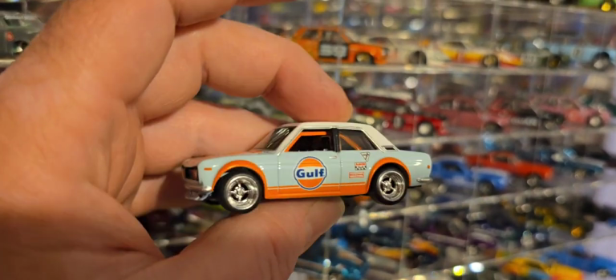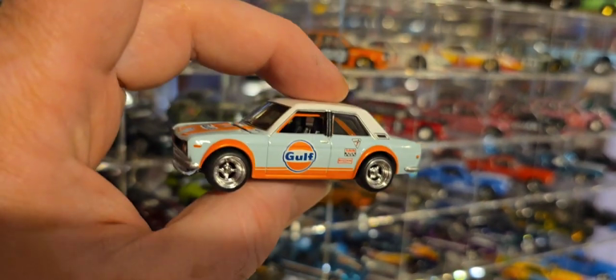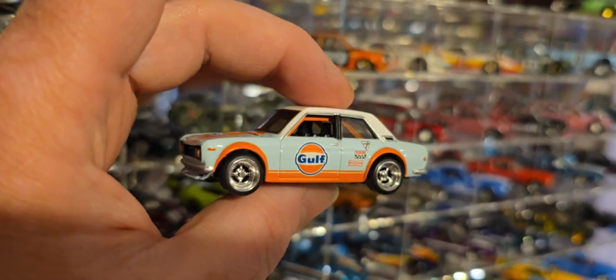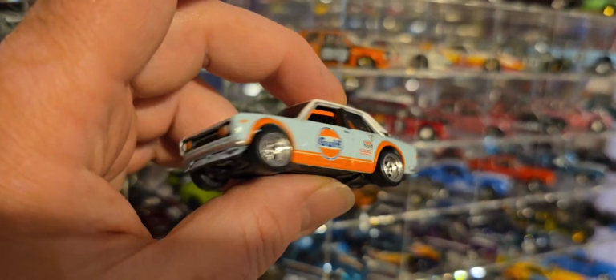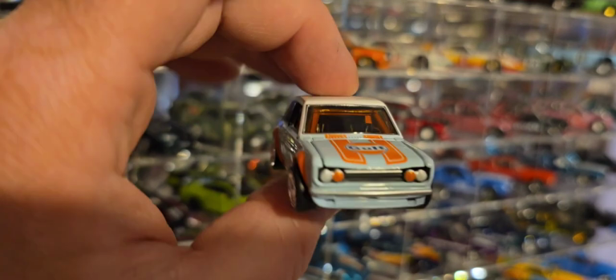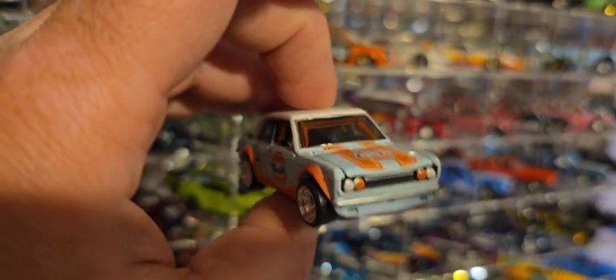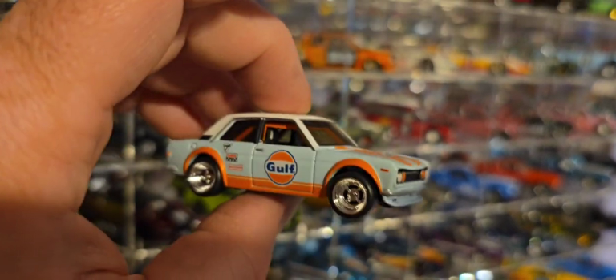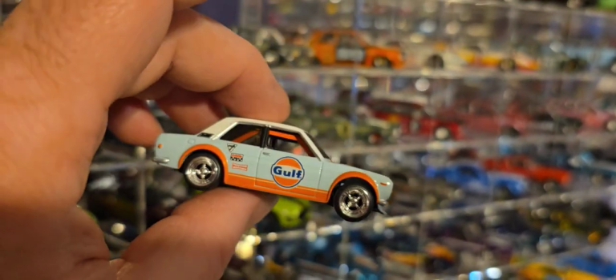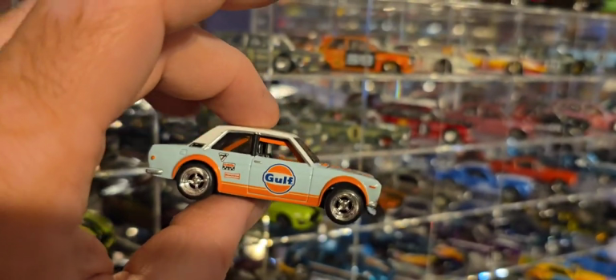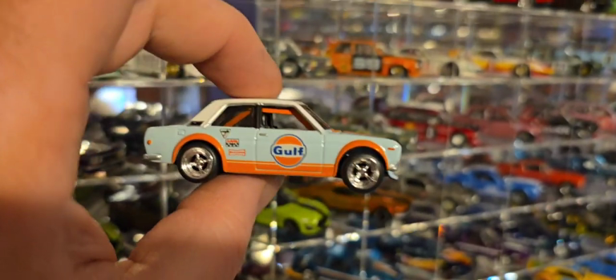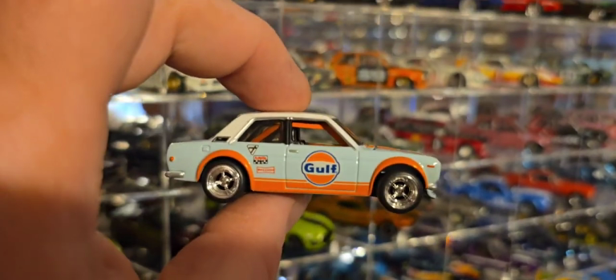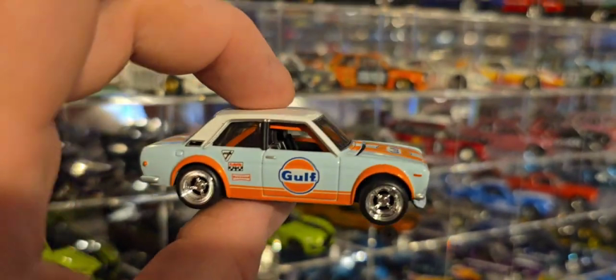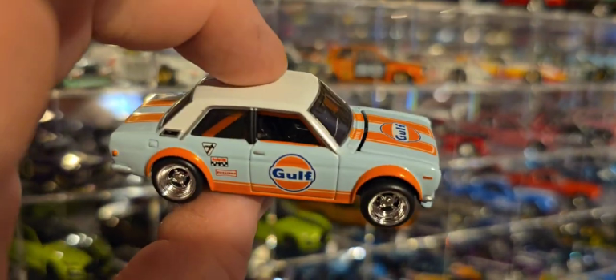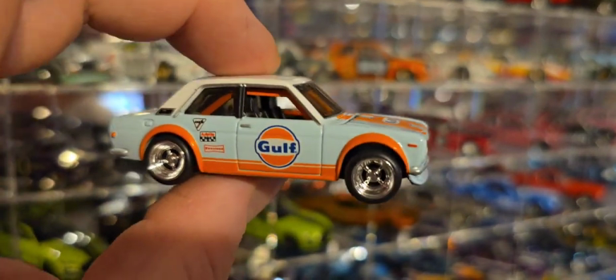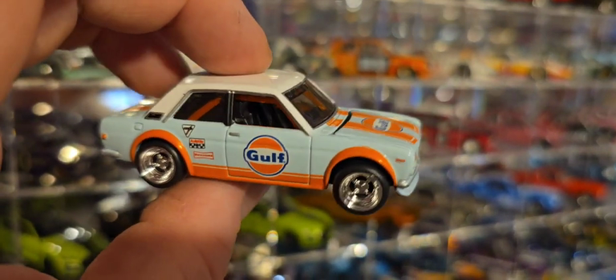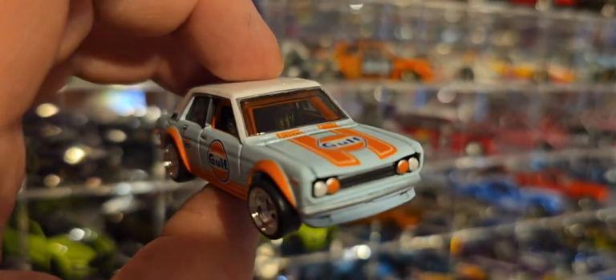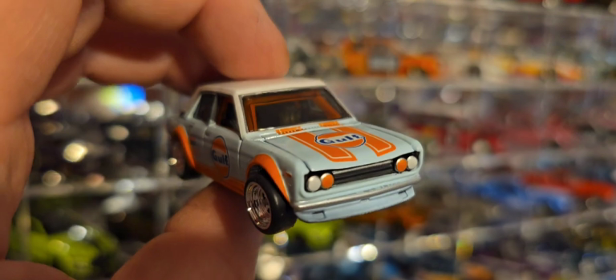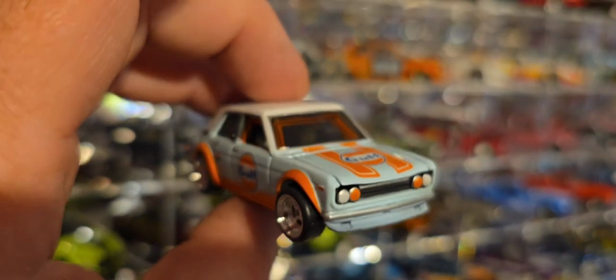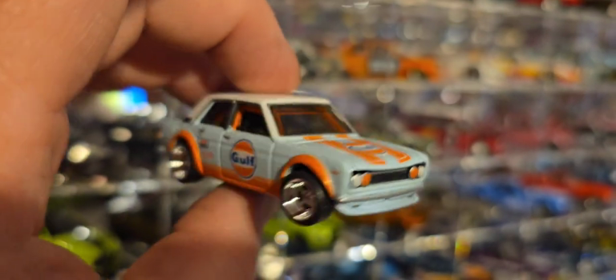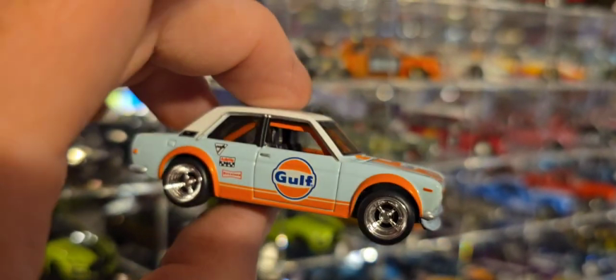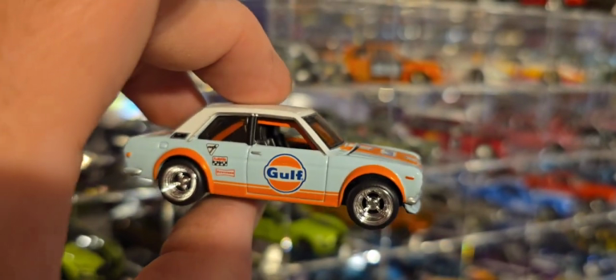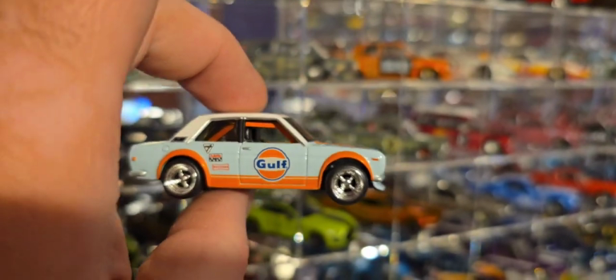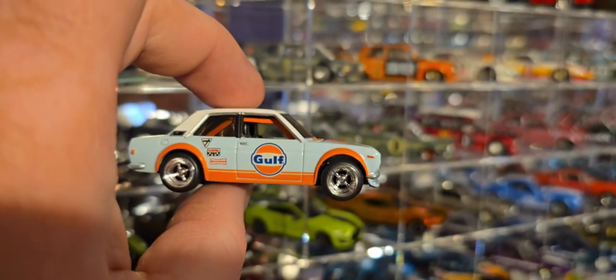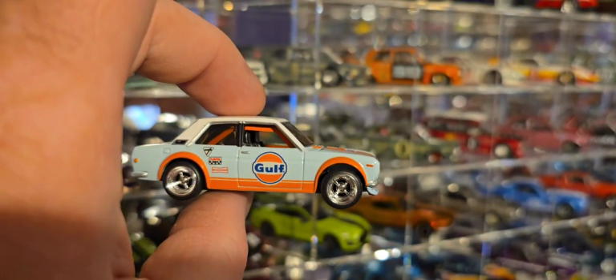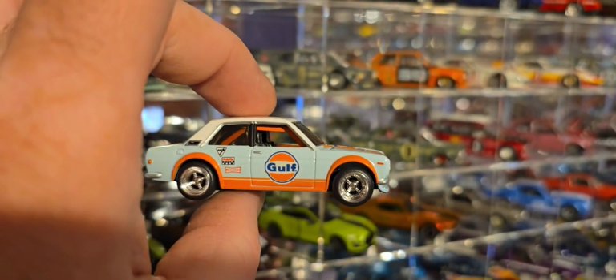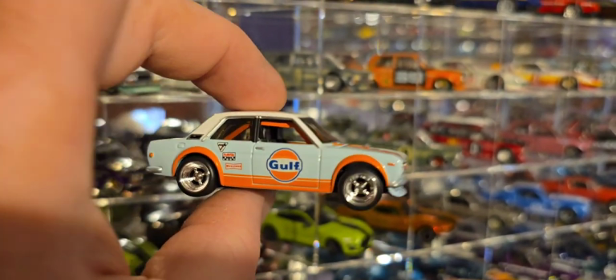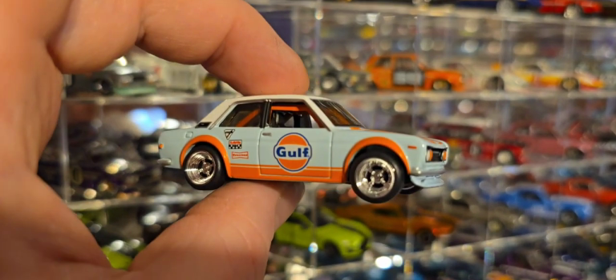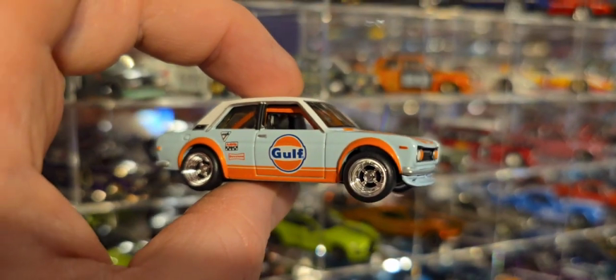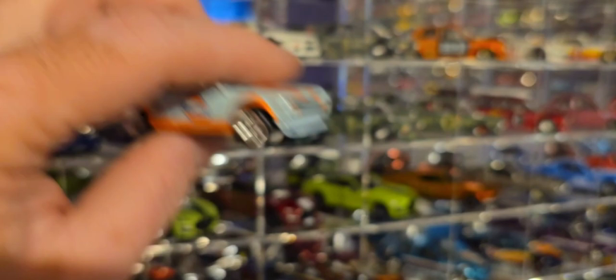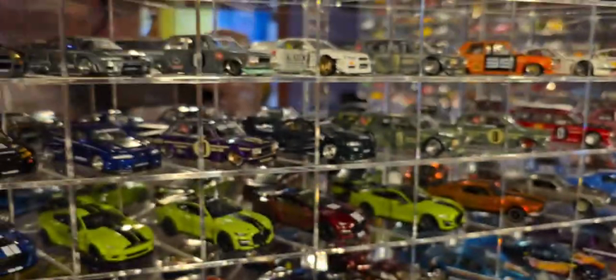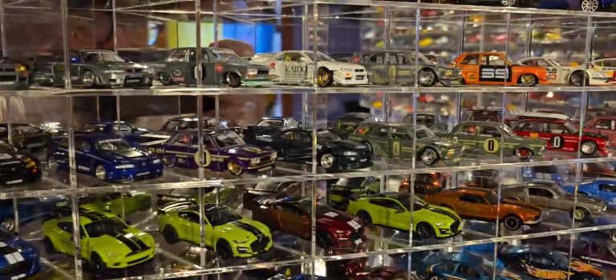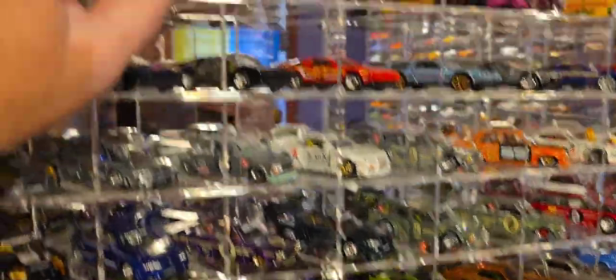No one would ever really know. That's another reason why I took this out of the box — because it's no longer something to keep sealed. It is a custom, technically. So yay, another custom. And here it is.